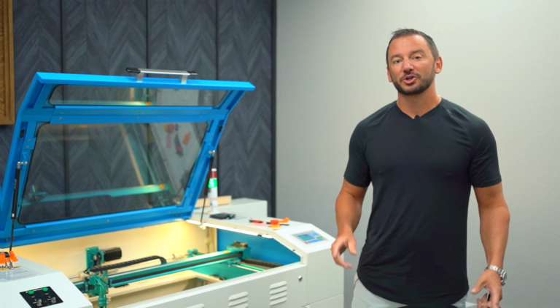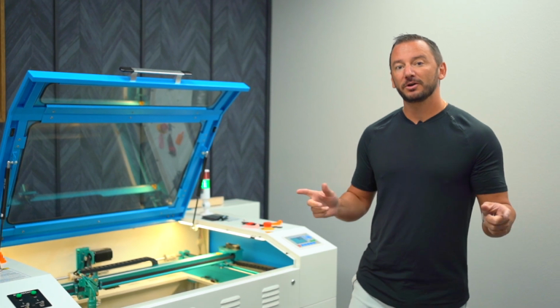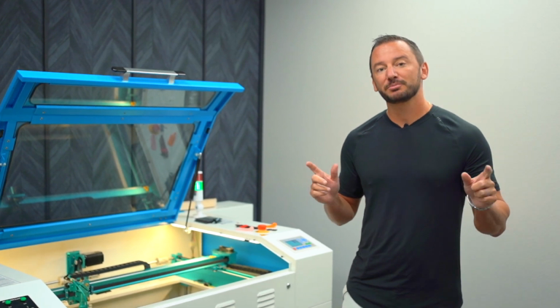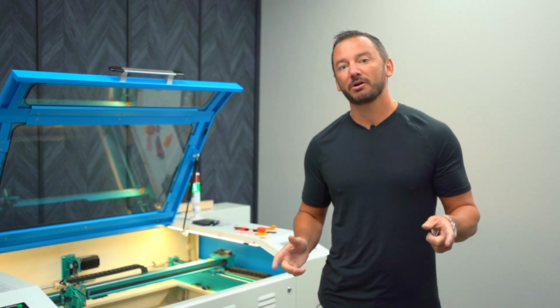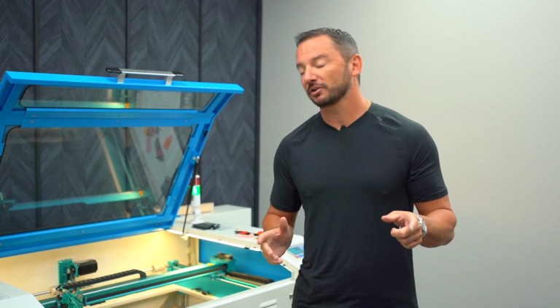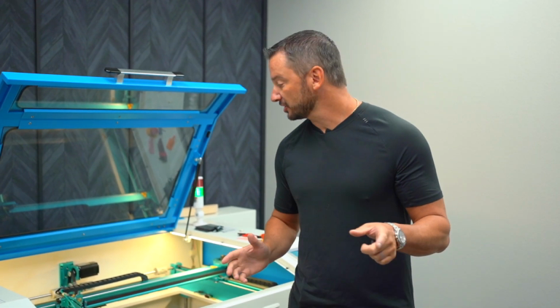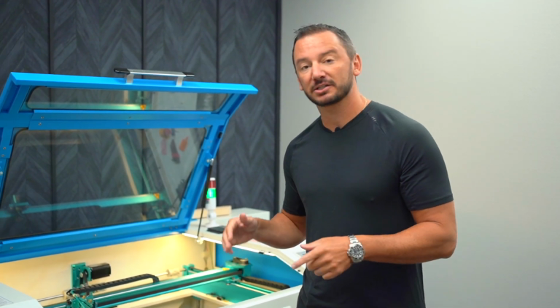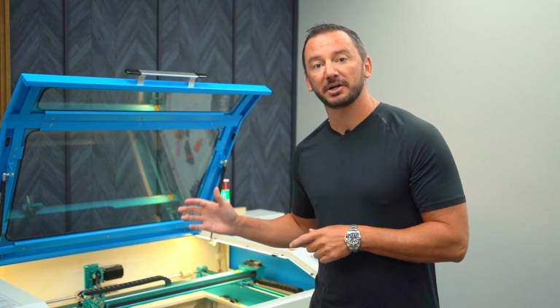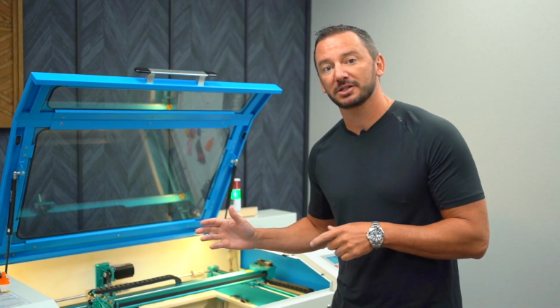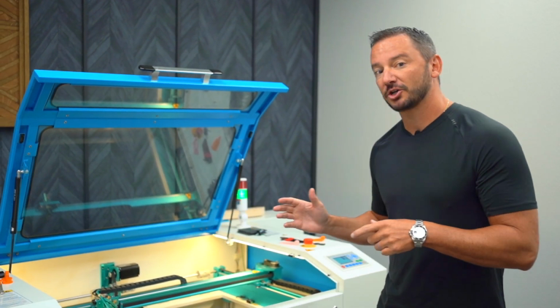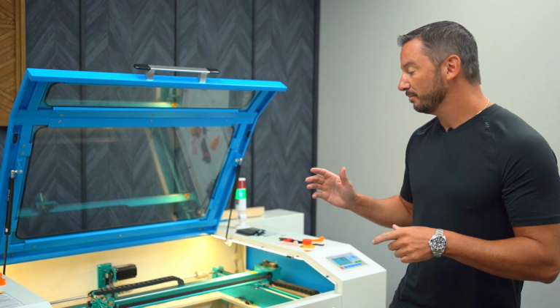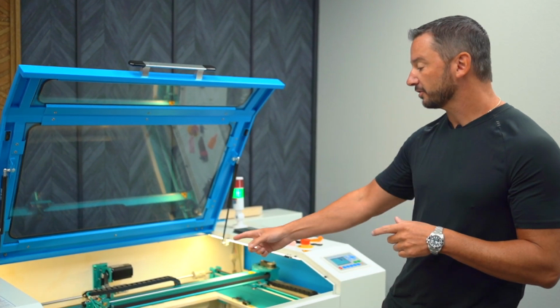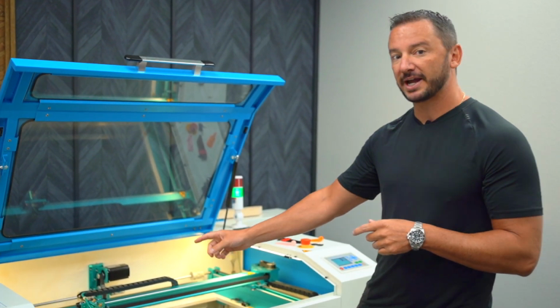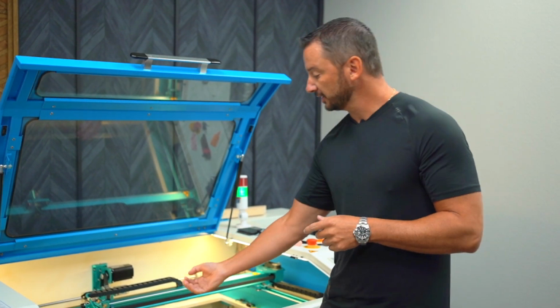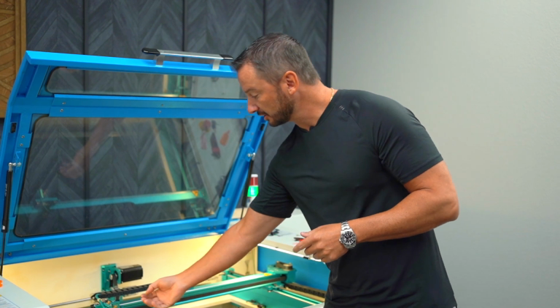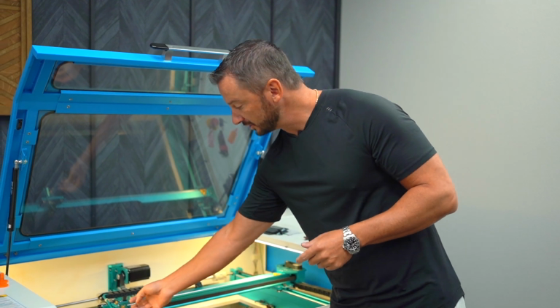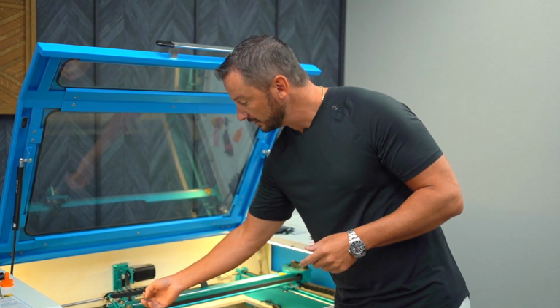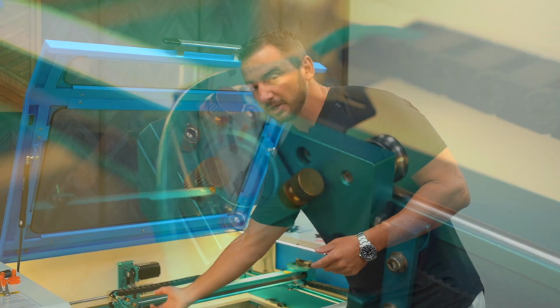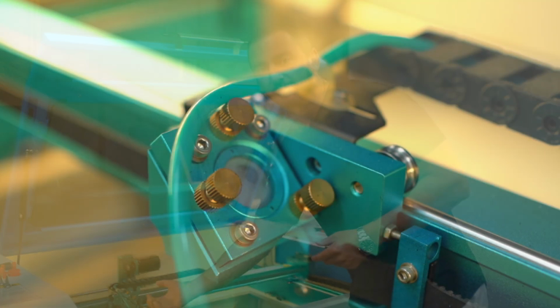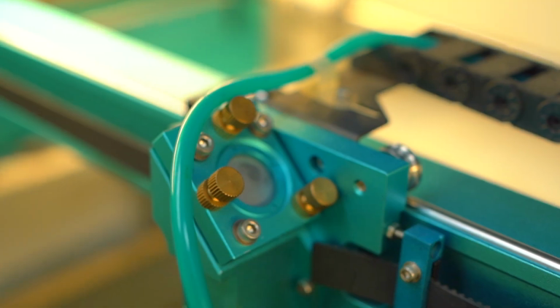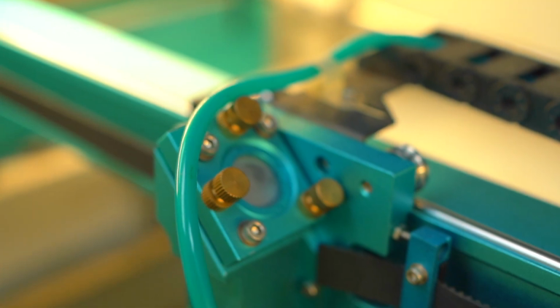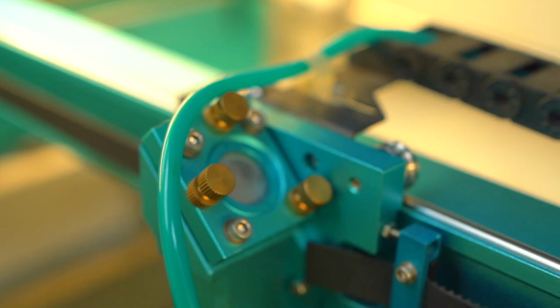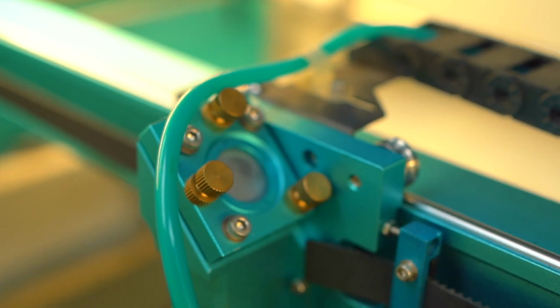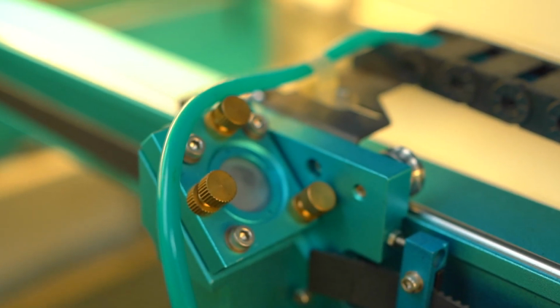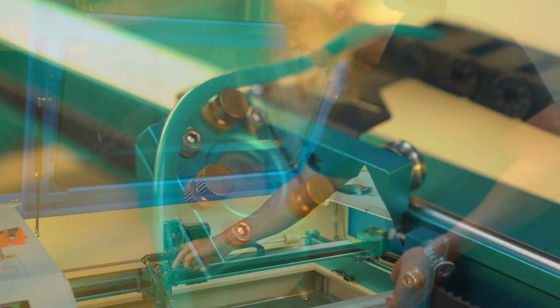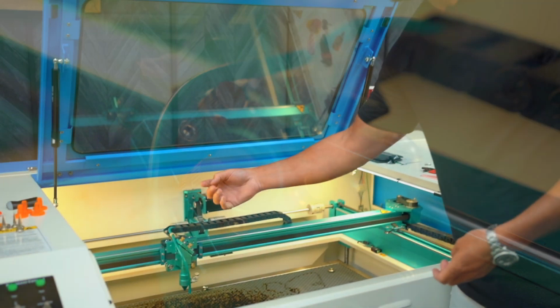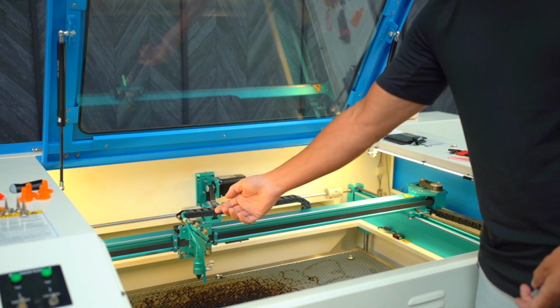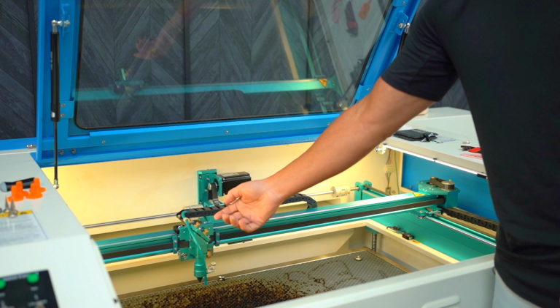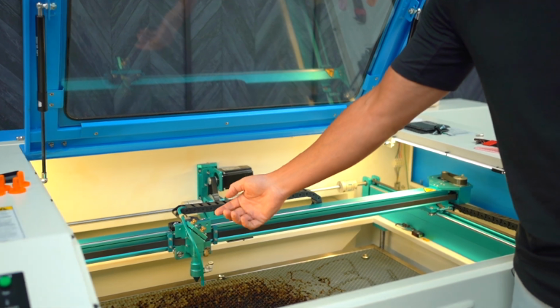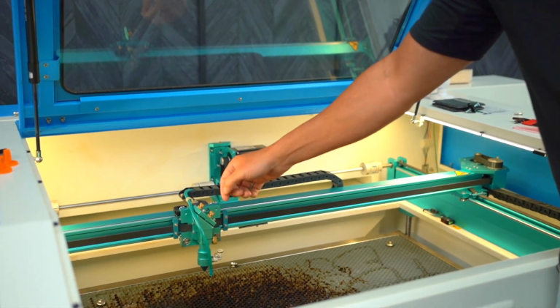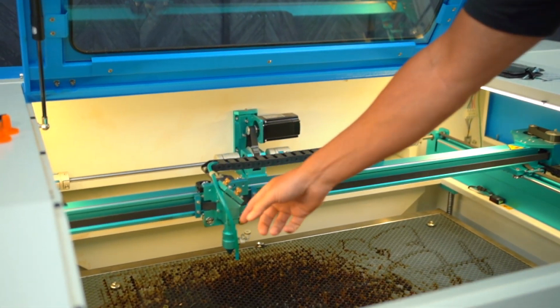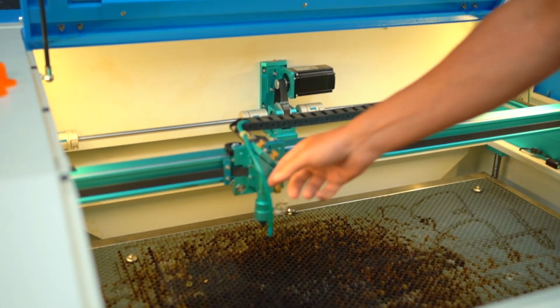The other most important part of cleaning your machine is cleaning the mirrors. Mirror three is actually the closest mirror to all the smoke, so that's the one that's going to get dirtiest the fastest. You actually have two options to clean this mirror.